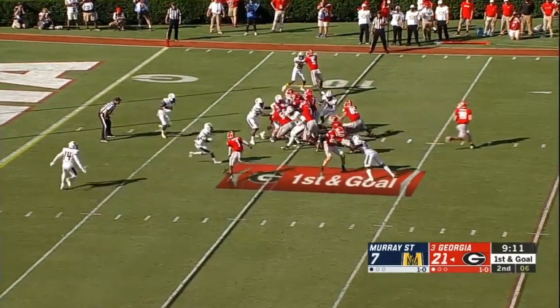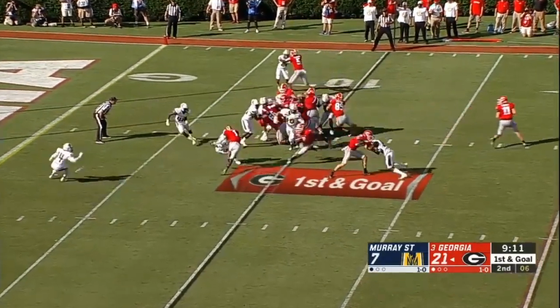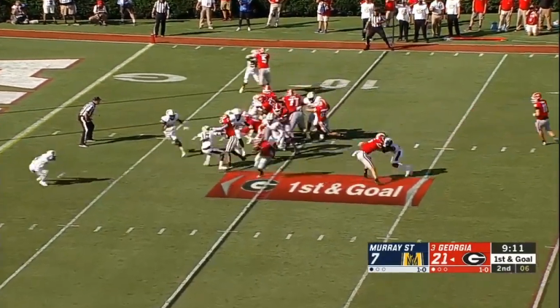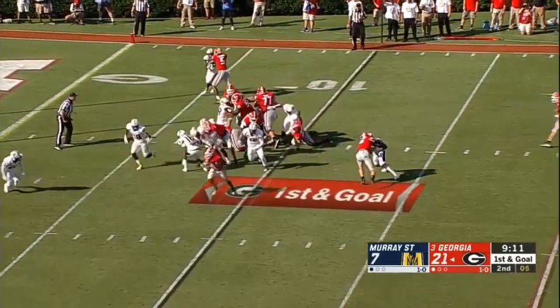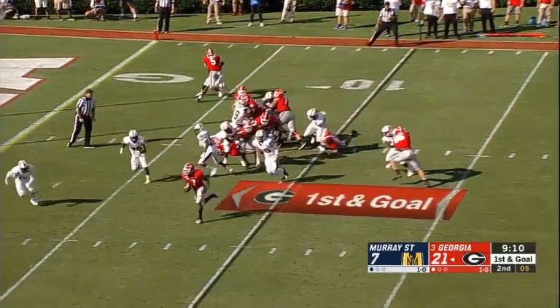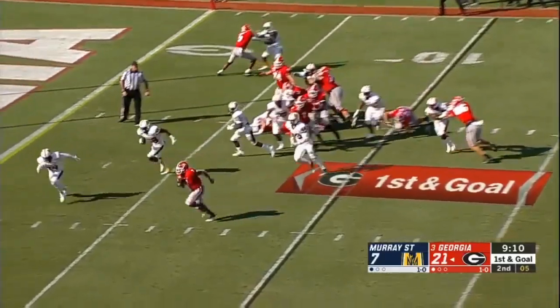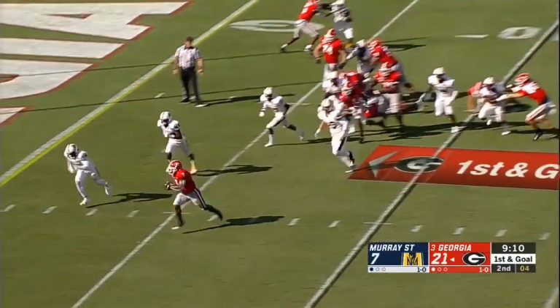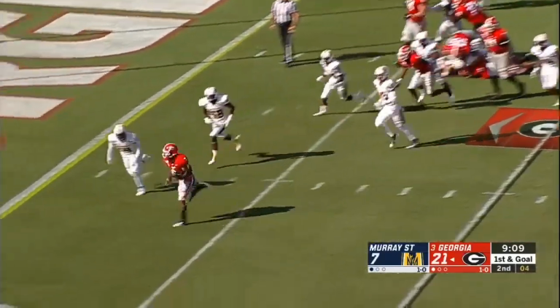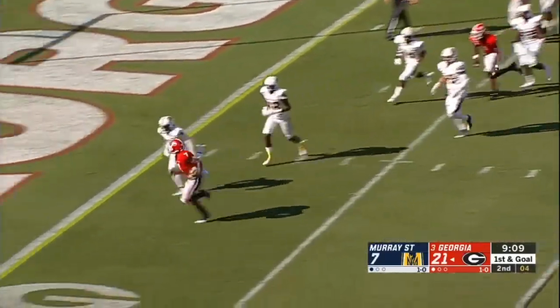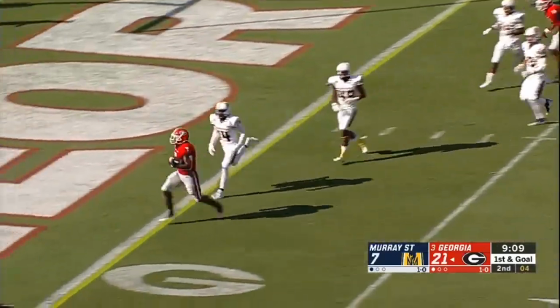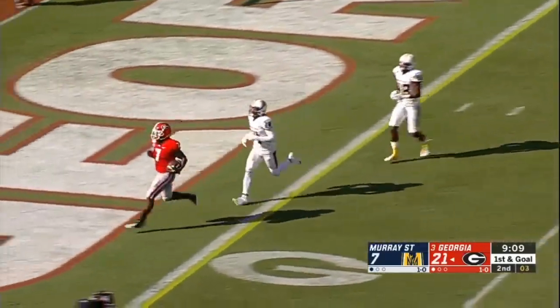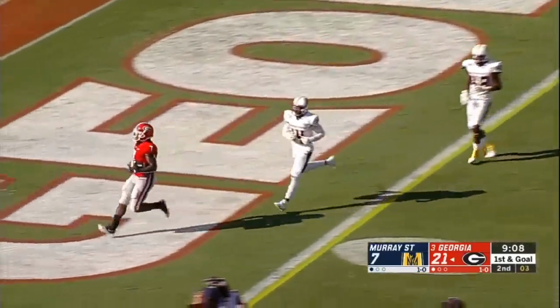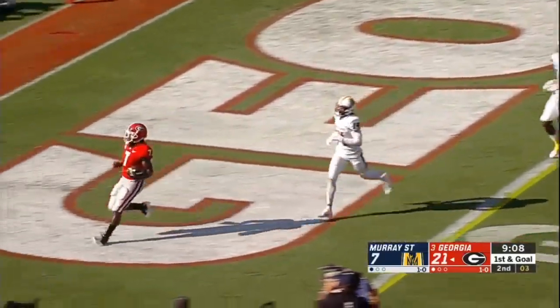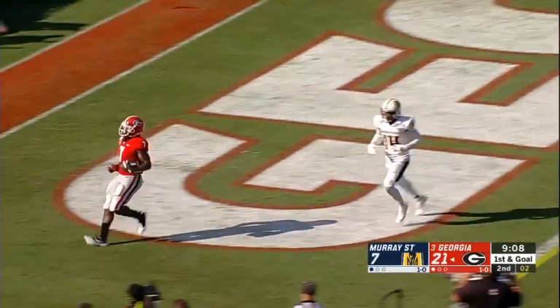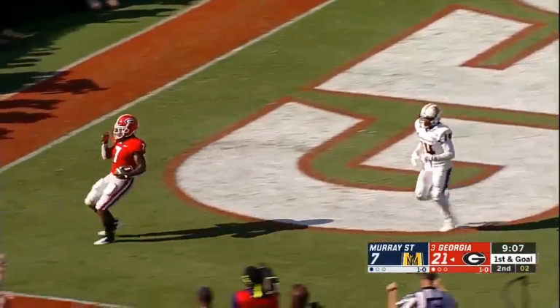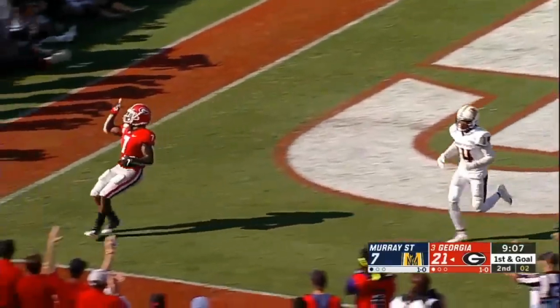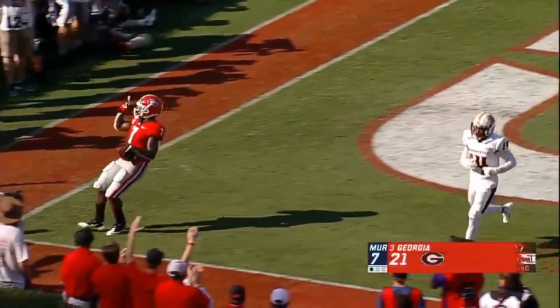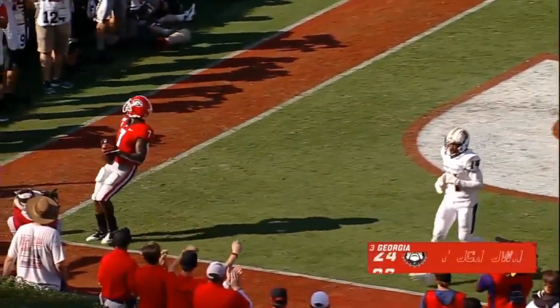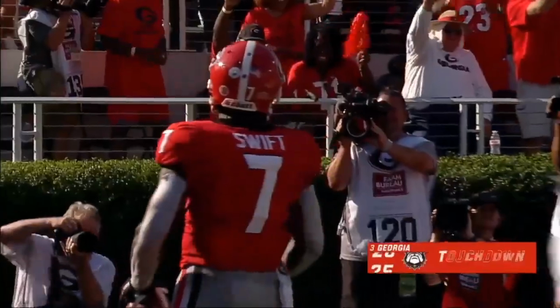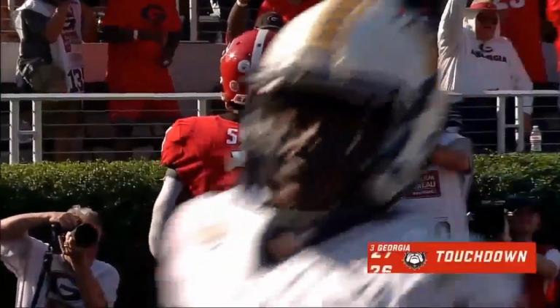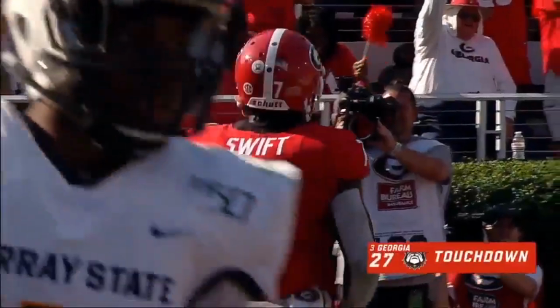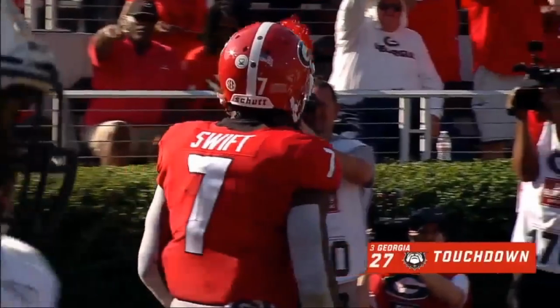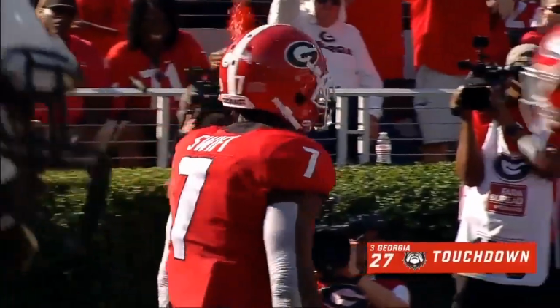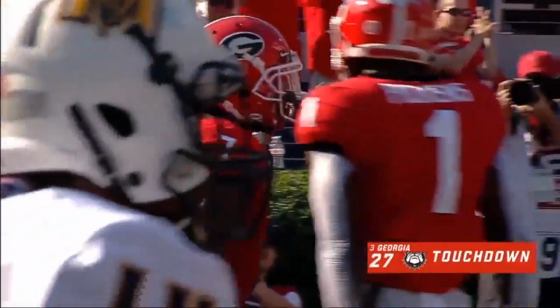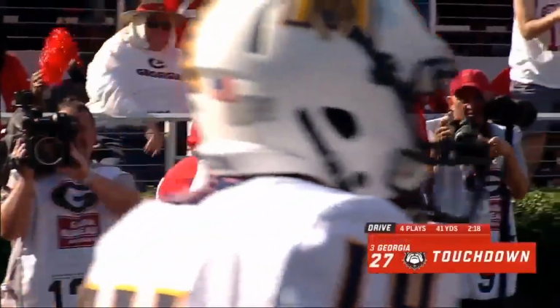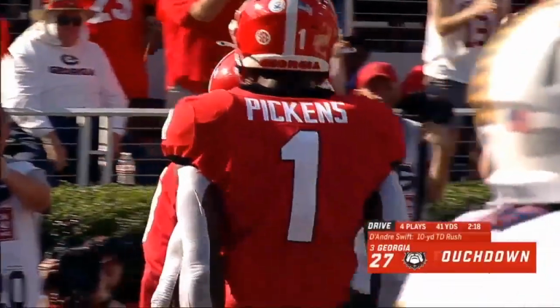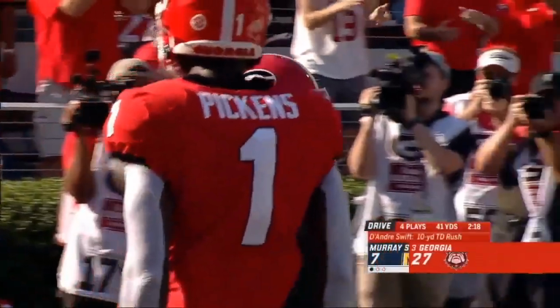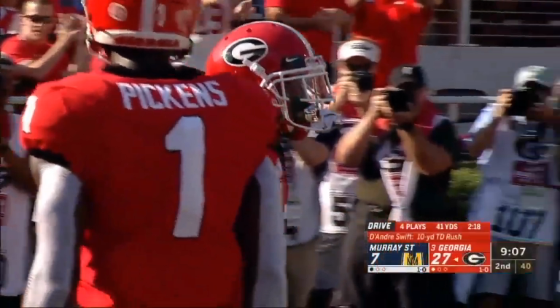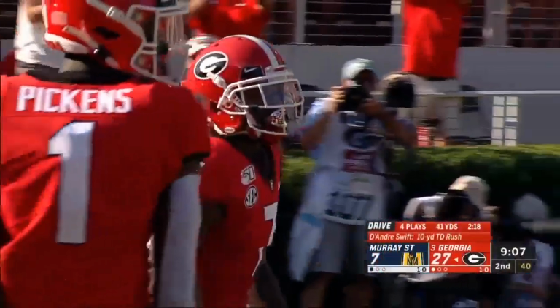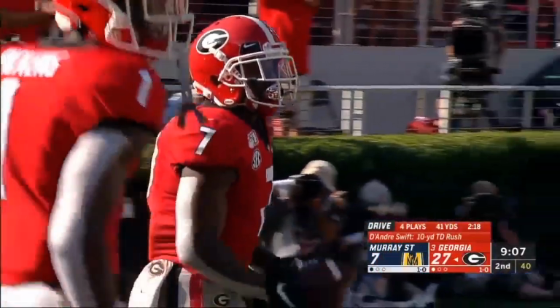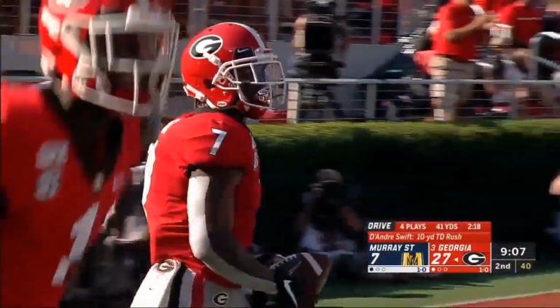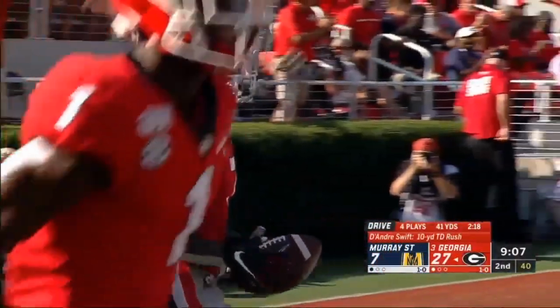Swift through the big hole again. Touchdown, Georgia! And DeAndre's second of the day.